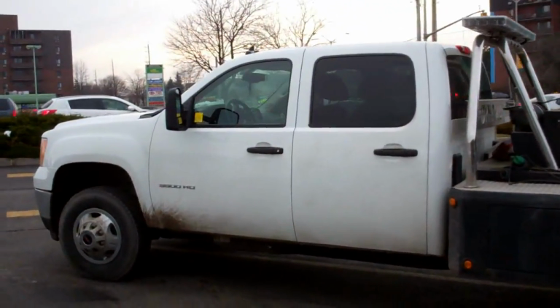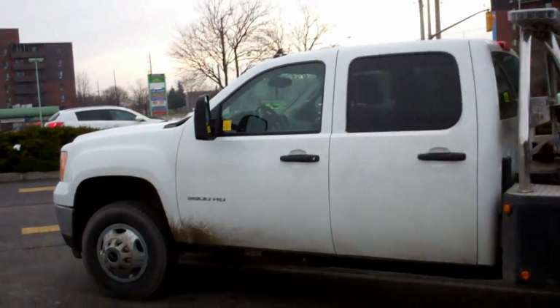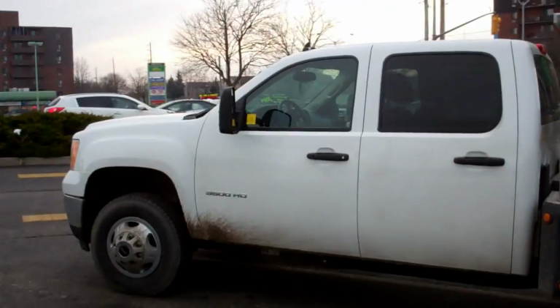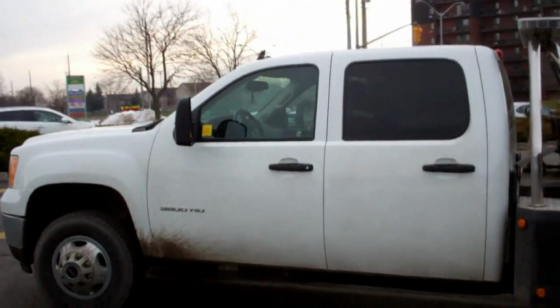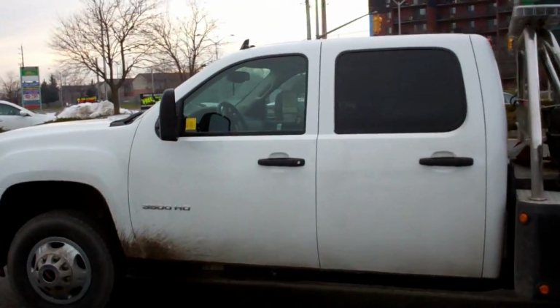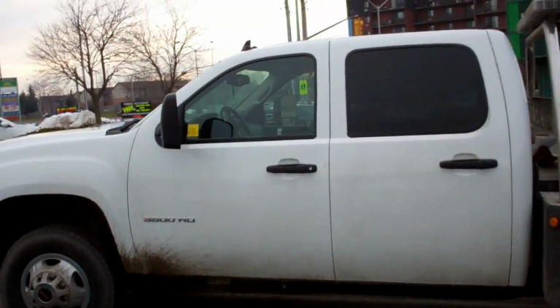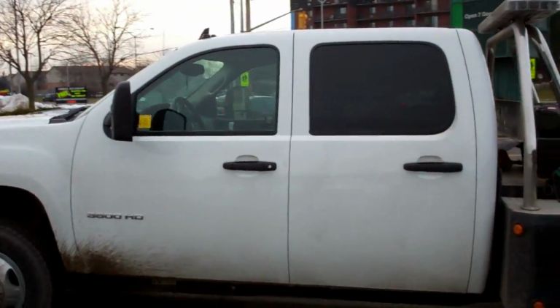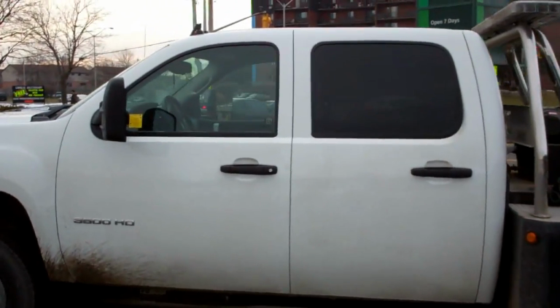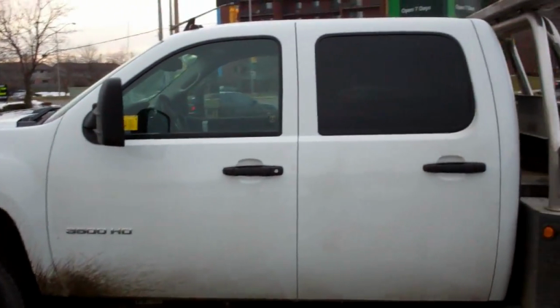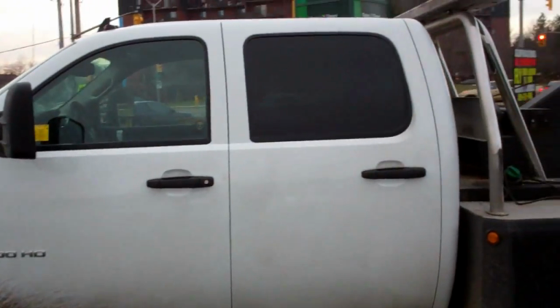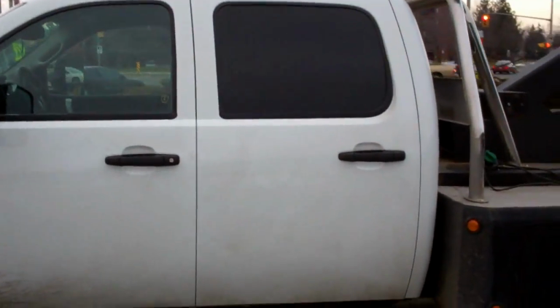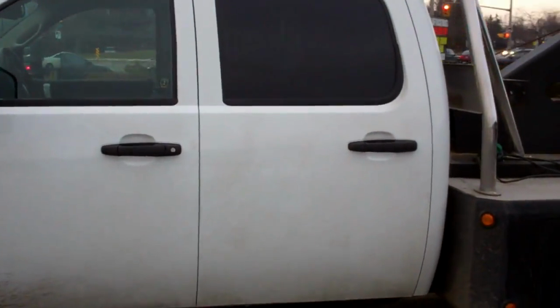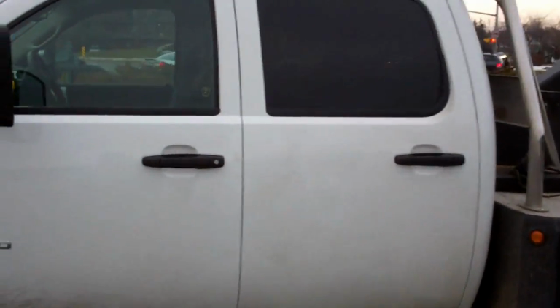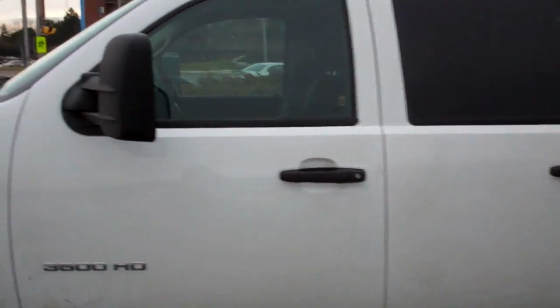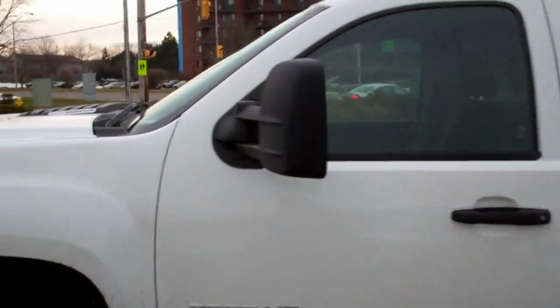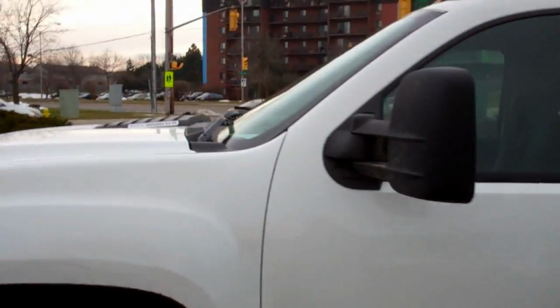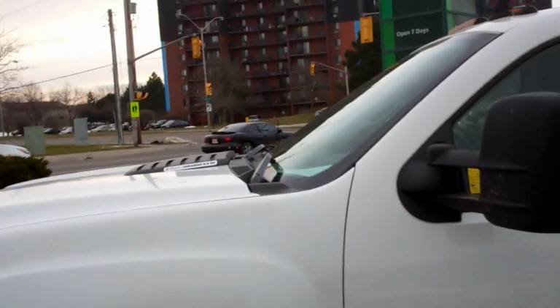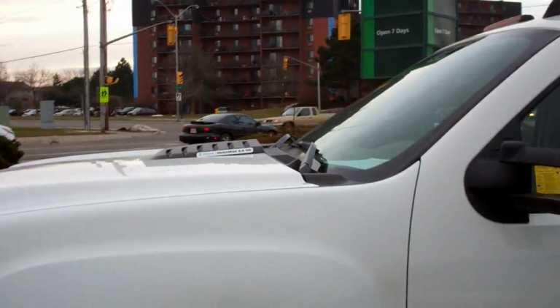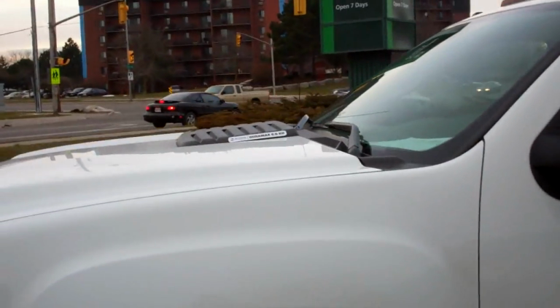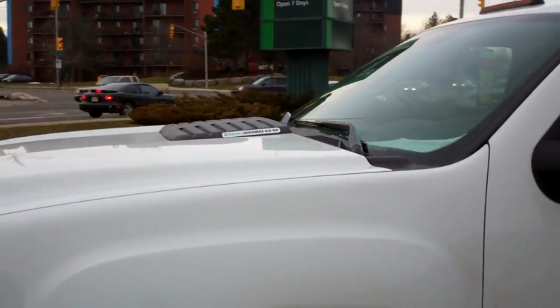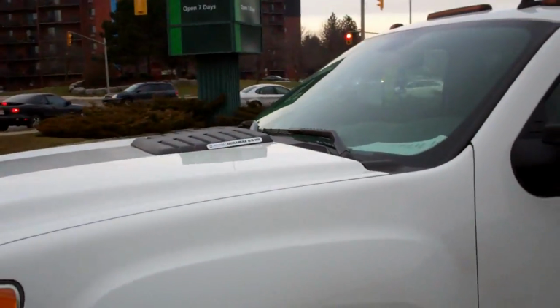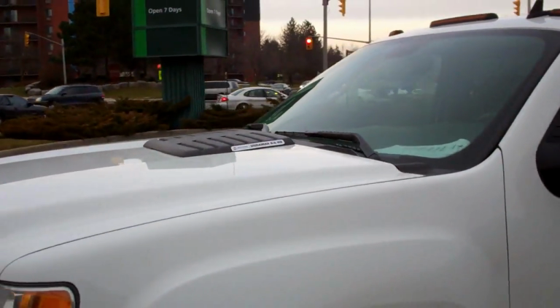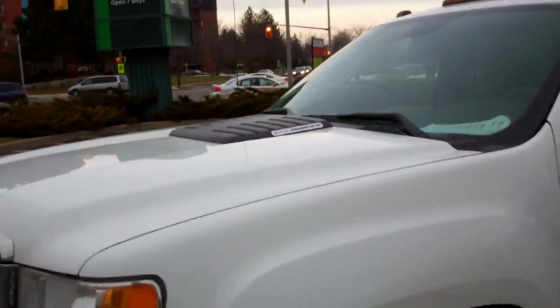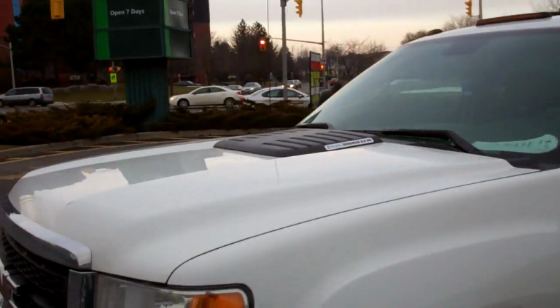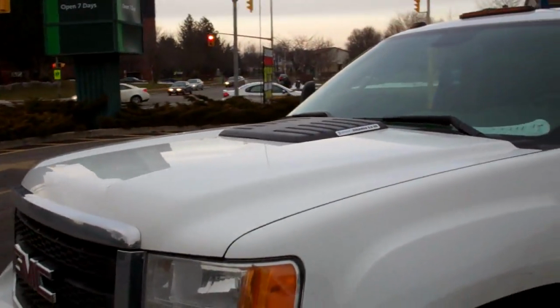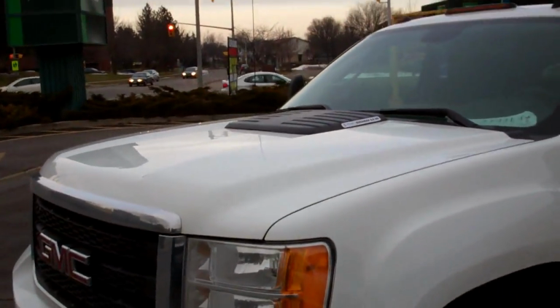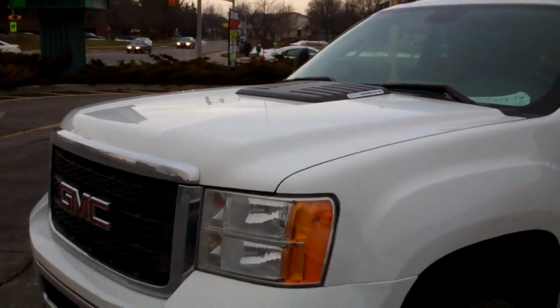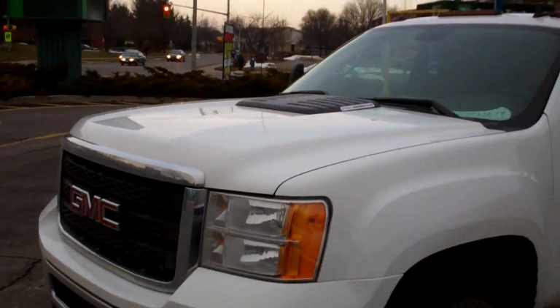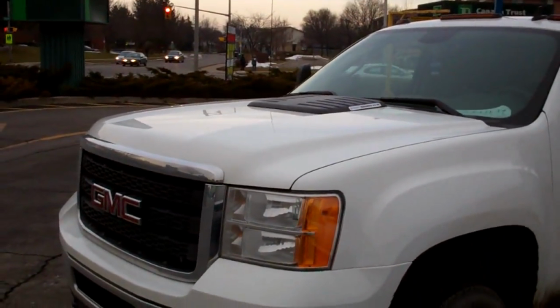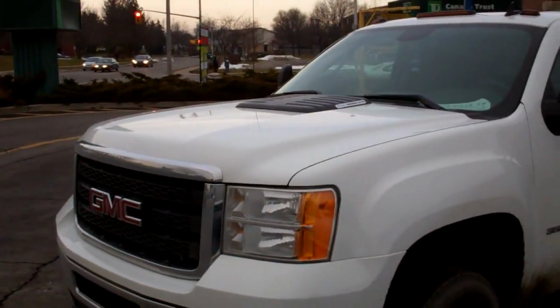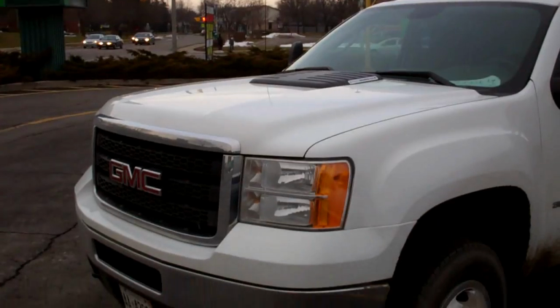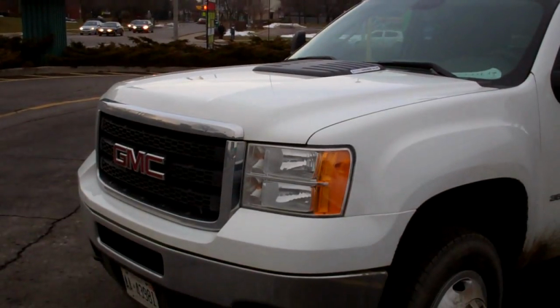It's a 350, big diesel. It's got the old big crew cab on it. Duramax 6.6 - that thing could freaking haul anything. What a nice GM that is.